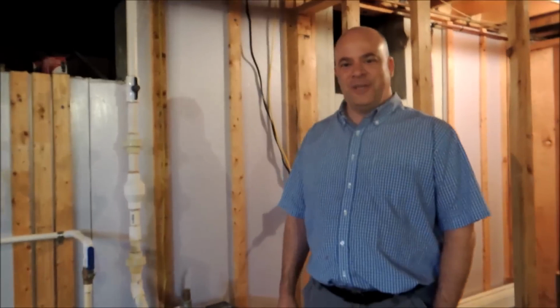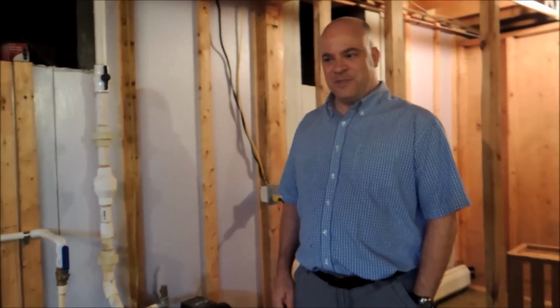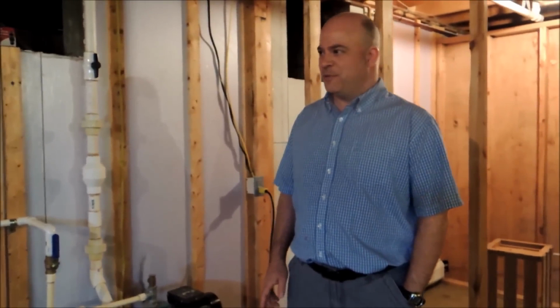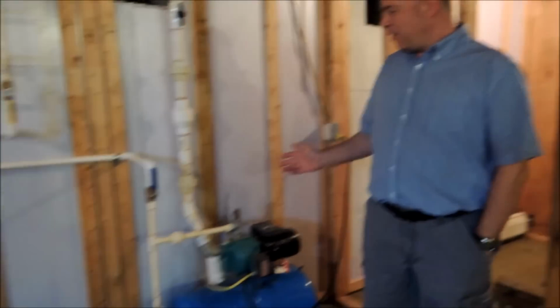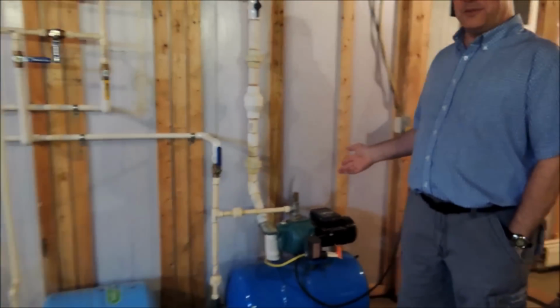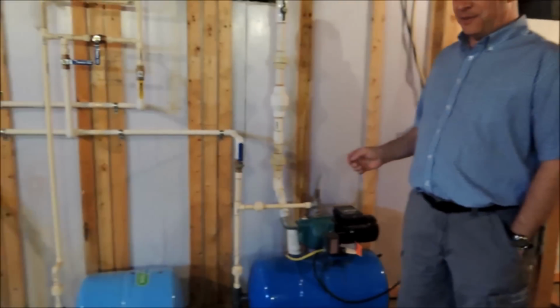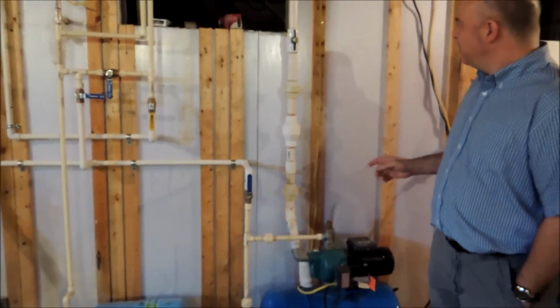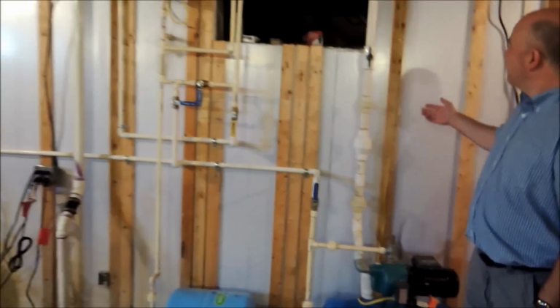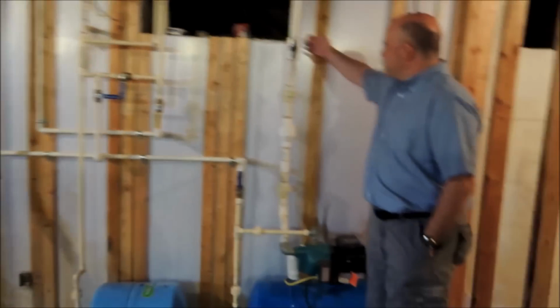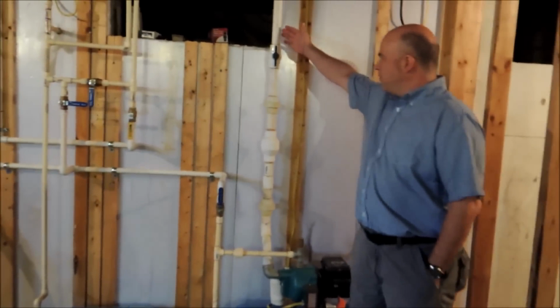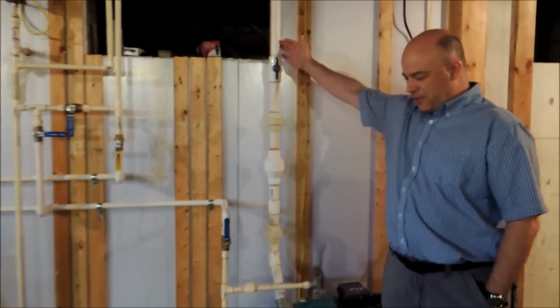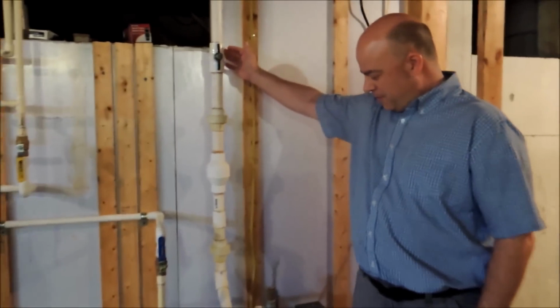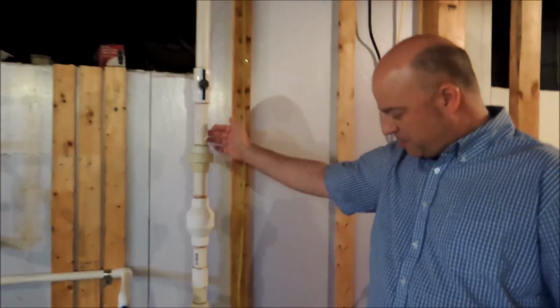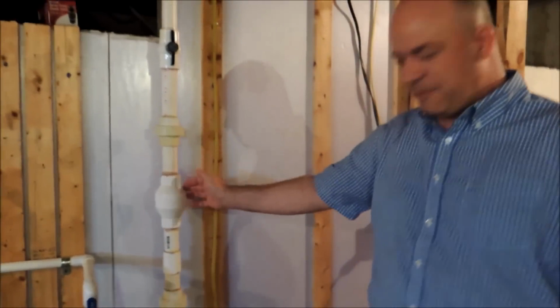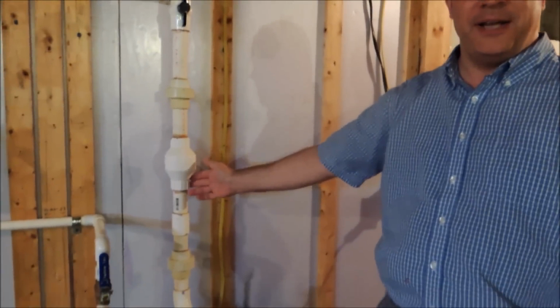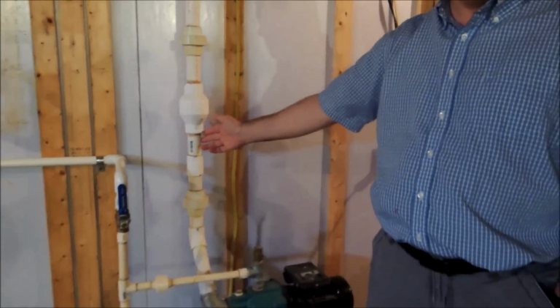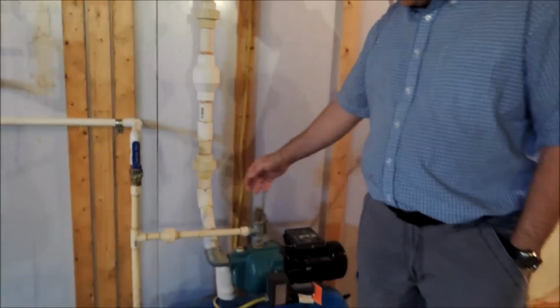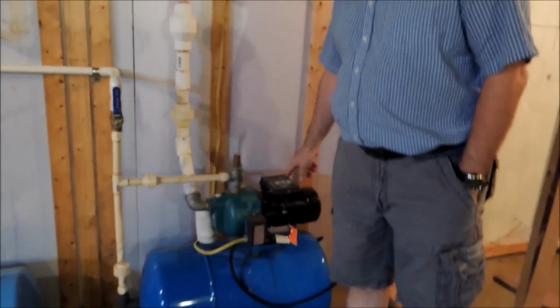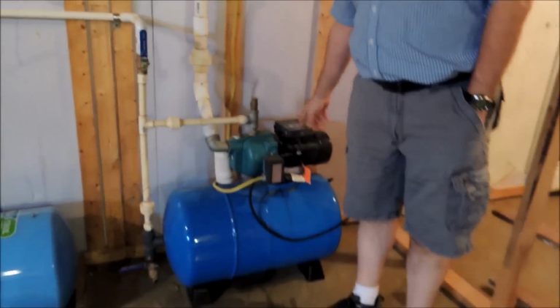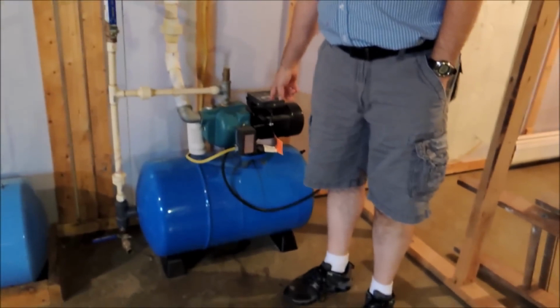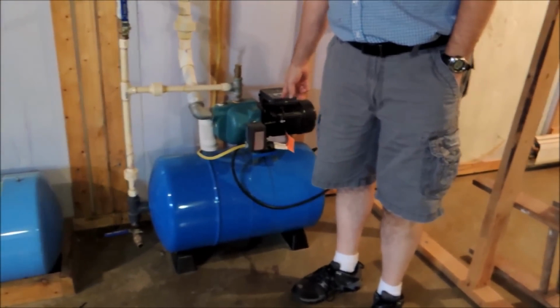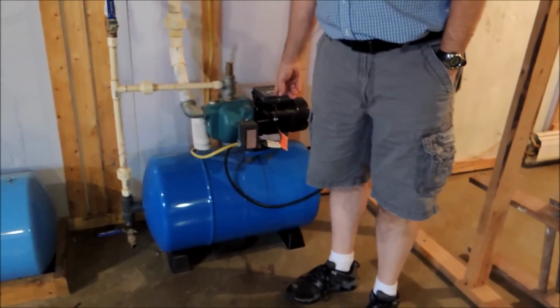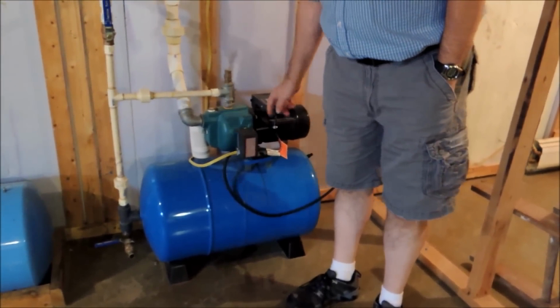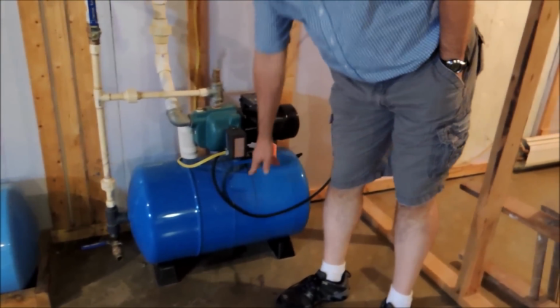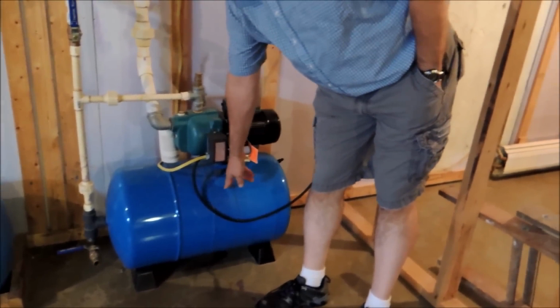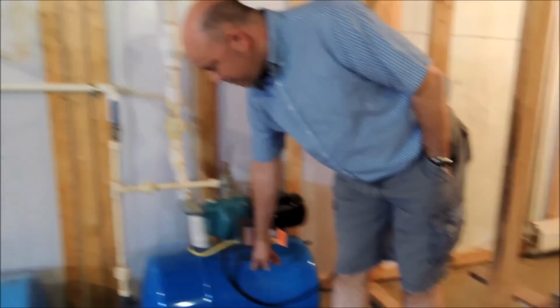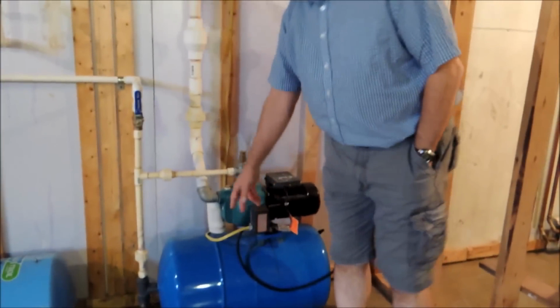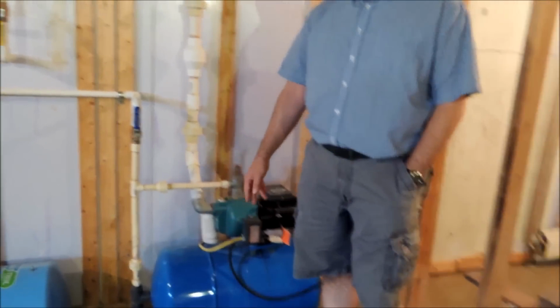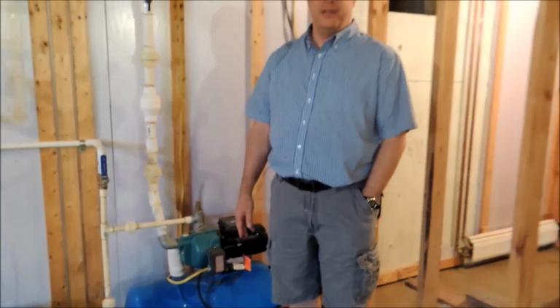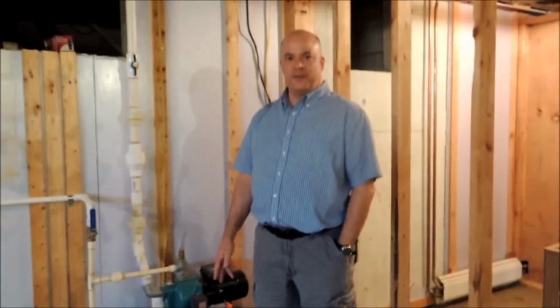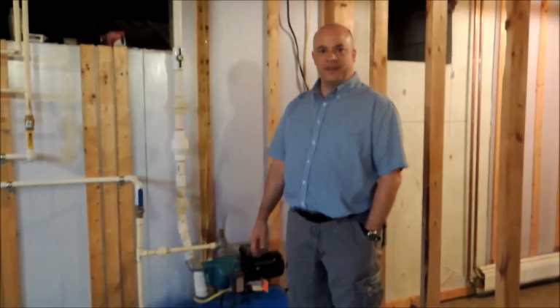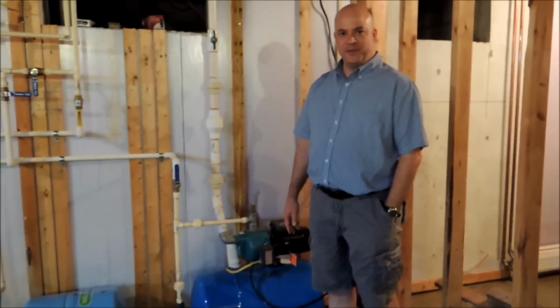This is Ralph's water system. The water comes in from the pond, pumped in by this pump. And then this is a pressure tank that gives pressure for the water in the house.